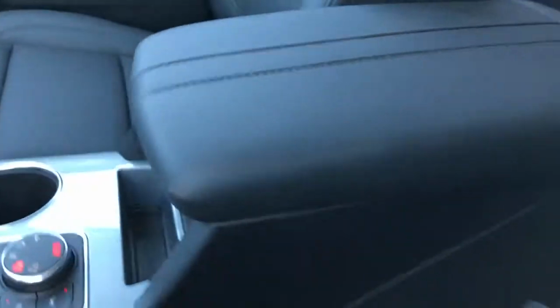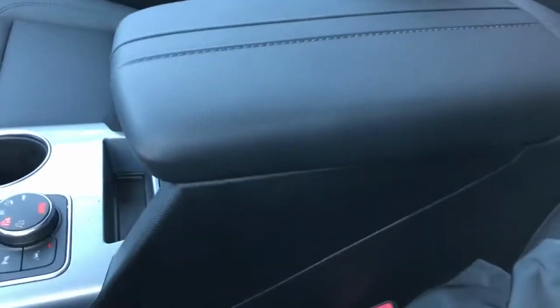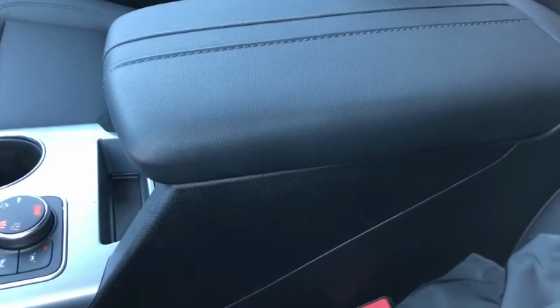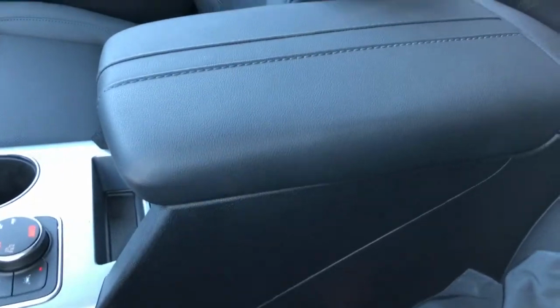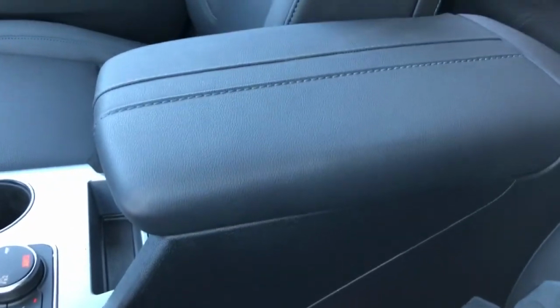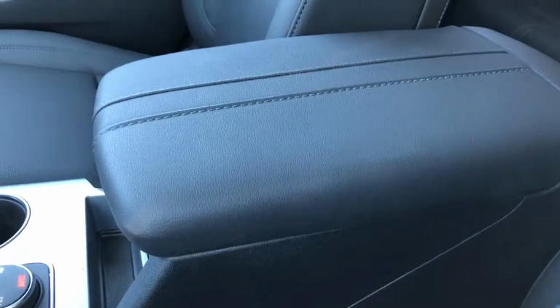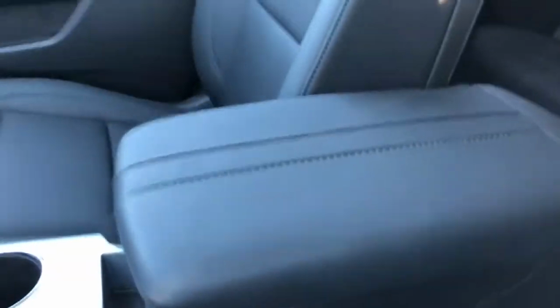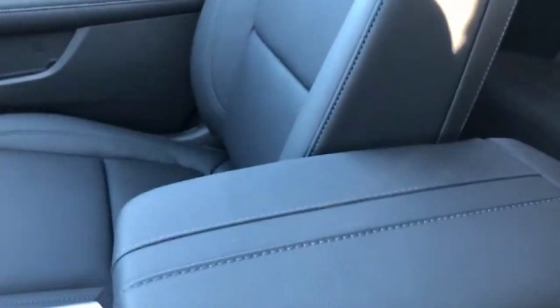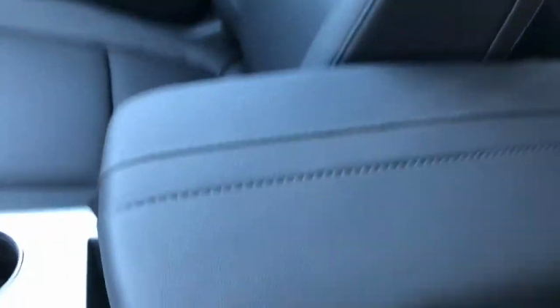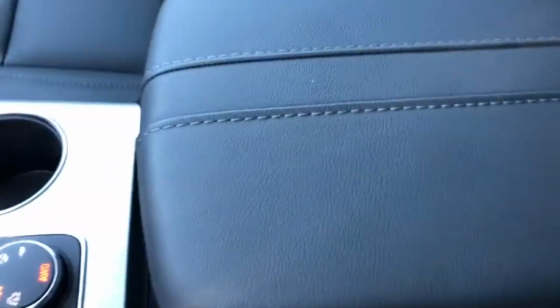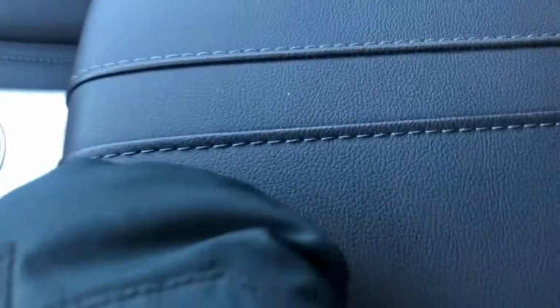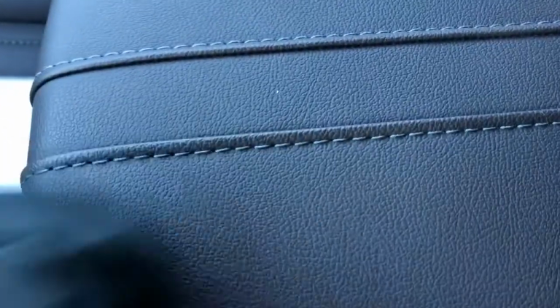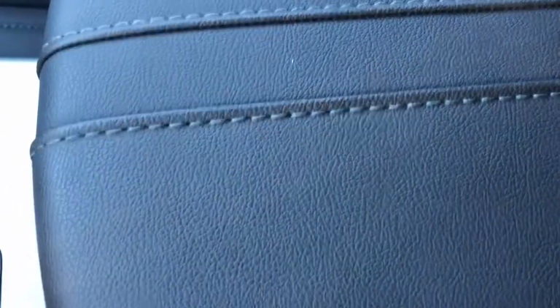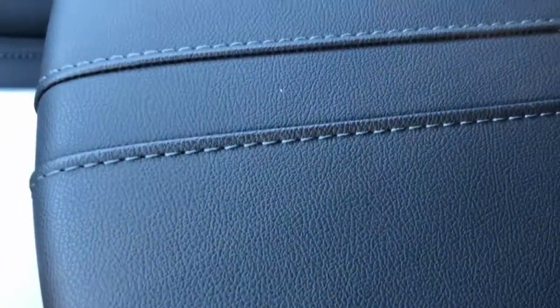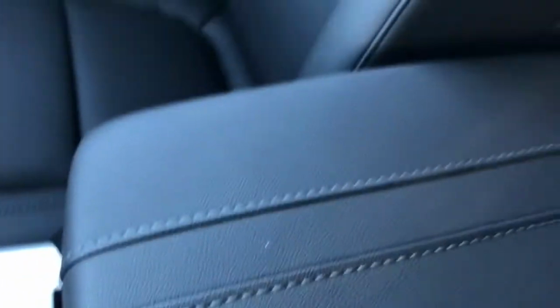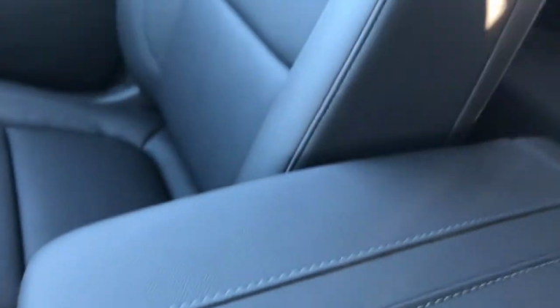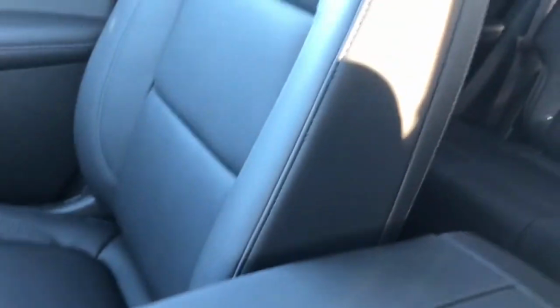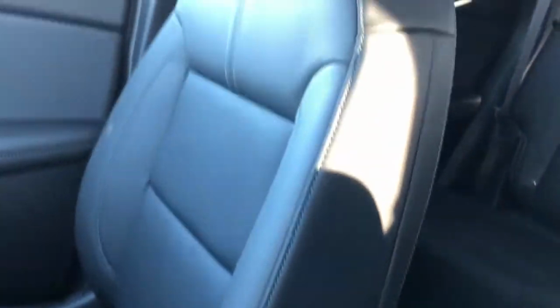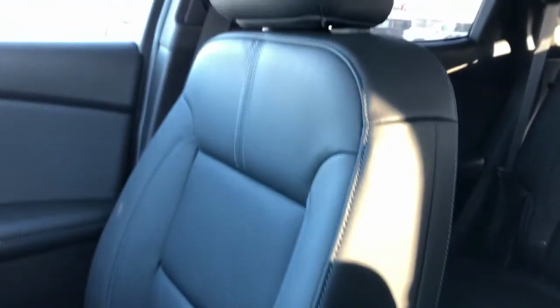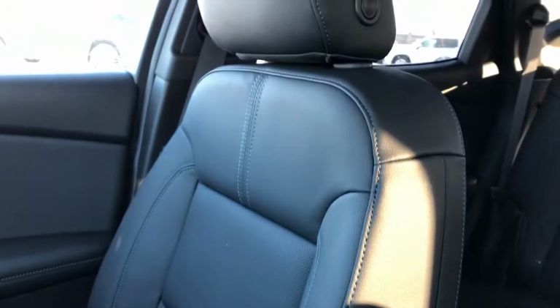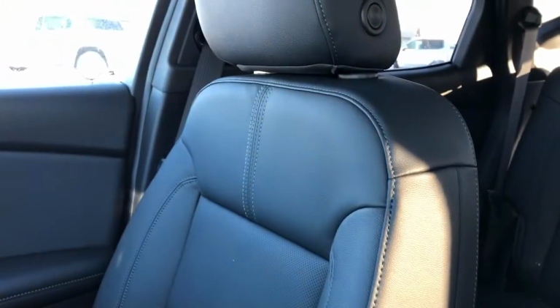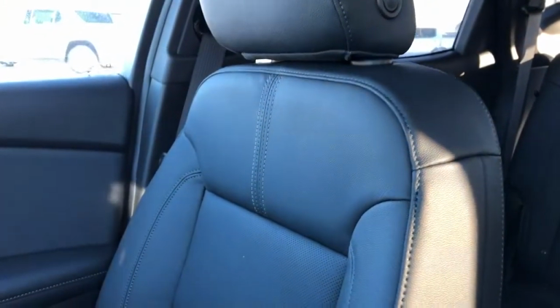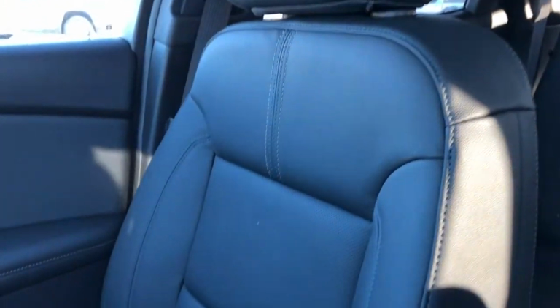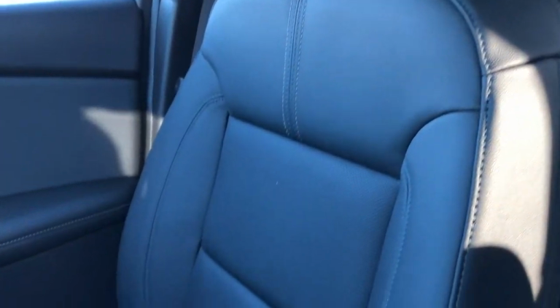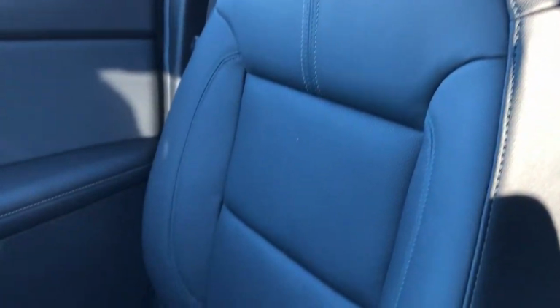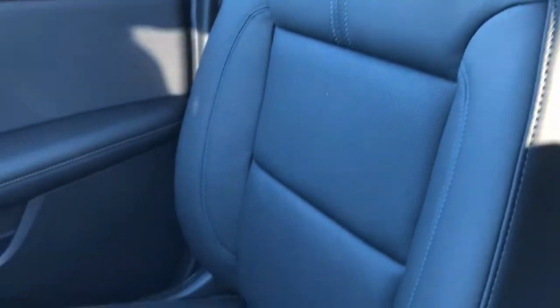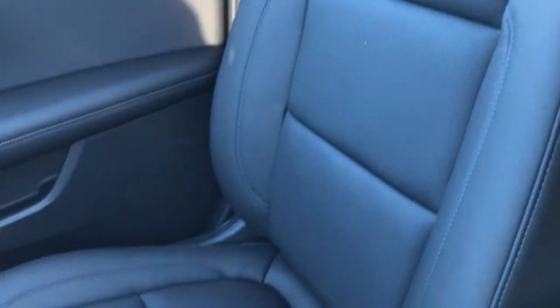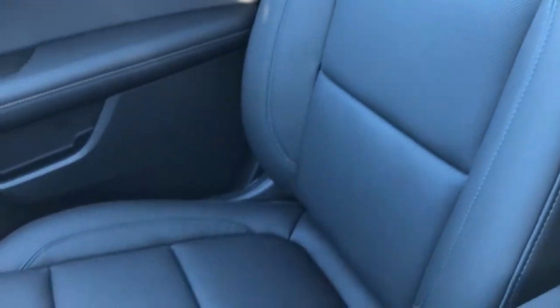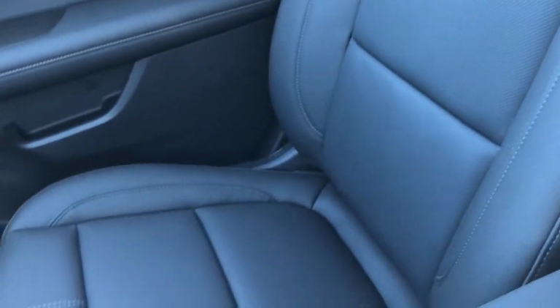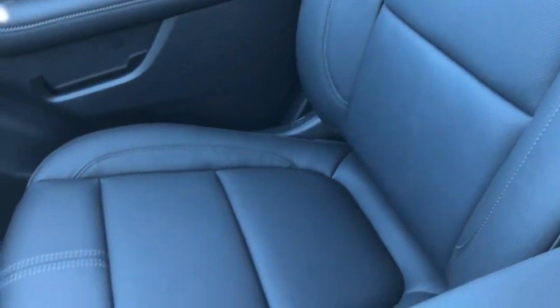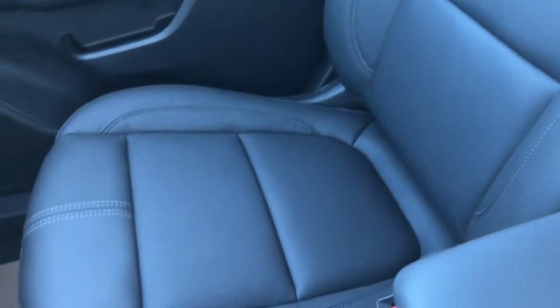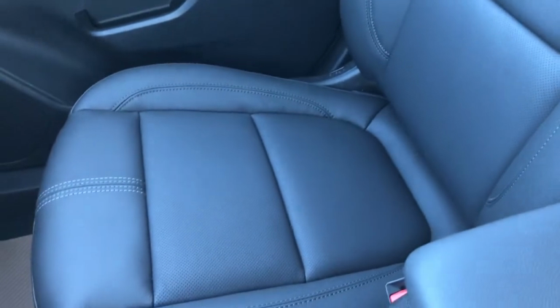Padded leather center console lid with stitching — it's kind of an off-gray color that continues into our seats, which are featured in black leather. We have perforated leather in the lower portion, and again, they're power-adjustable and heated.